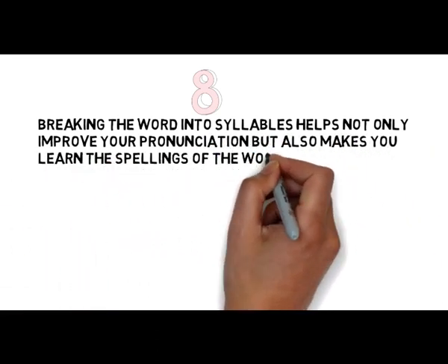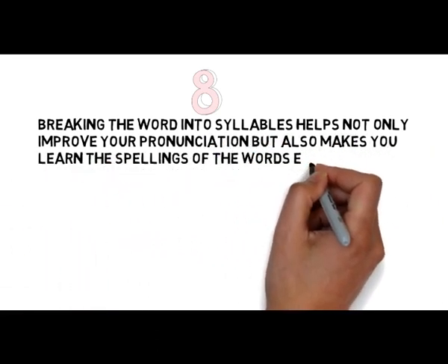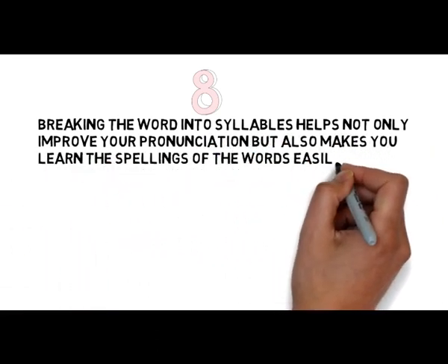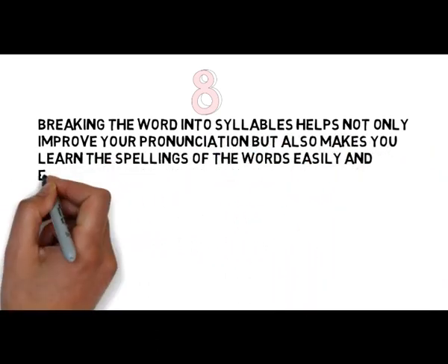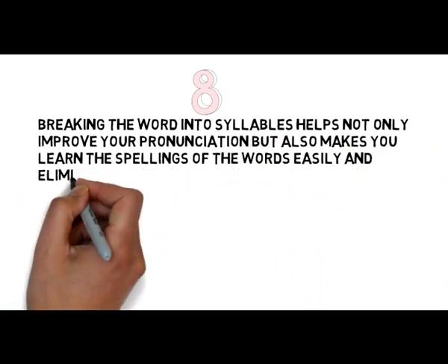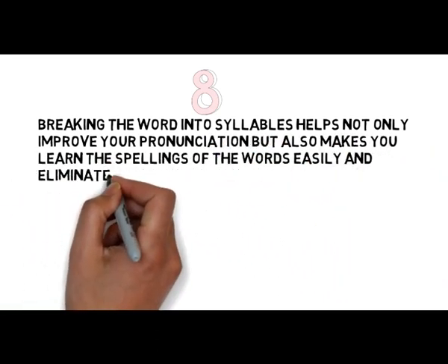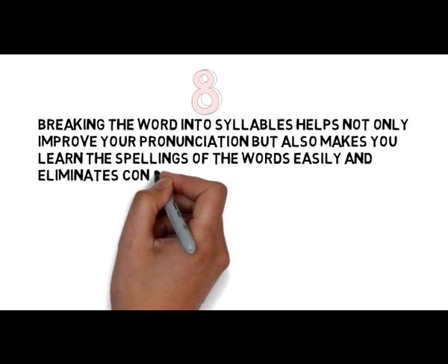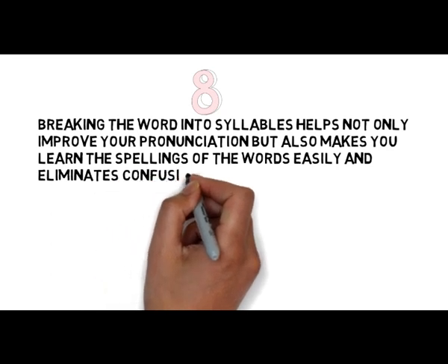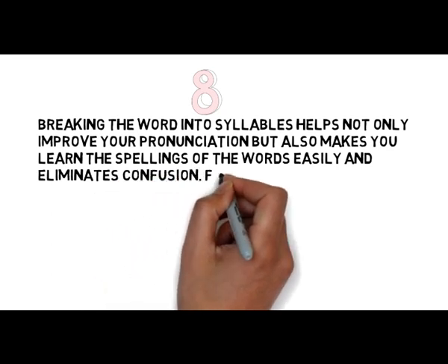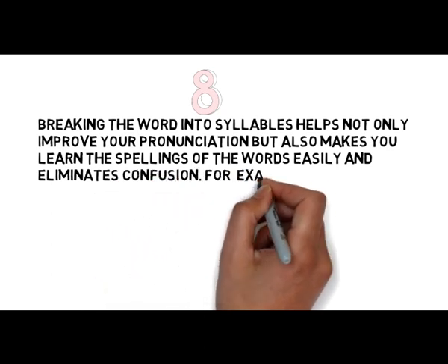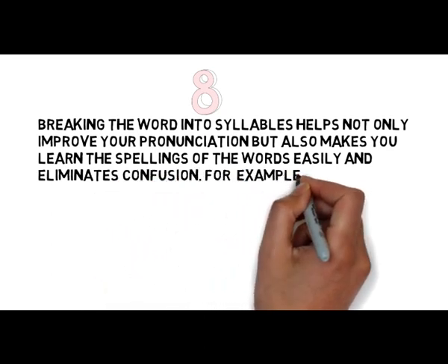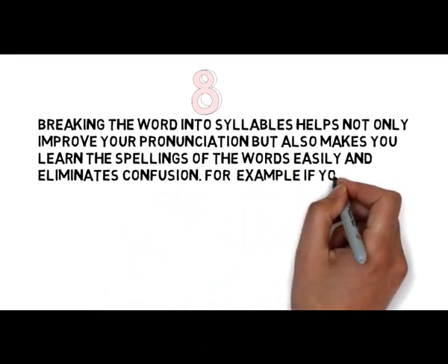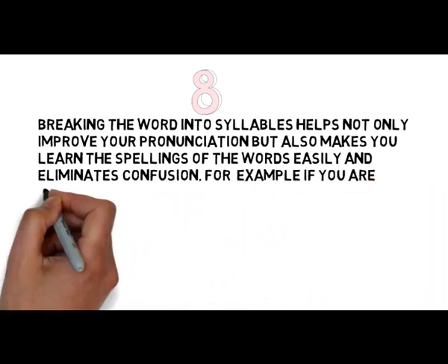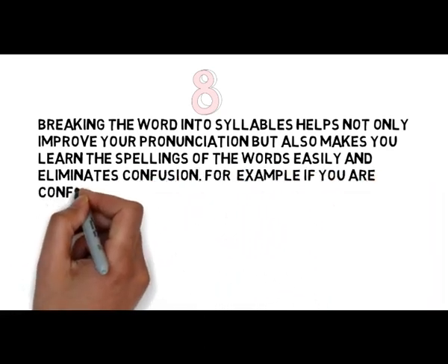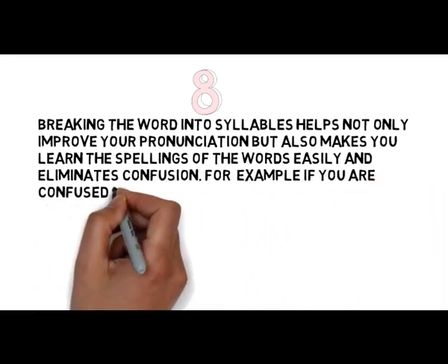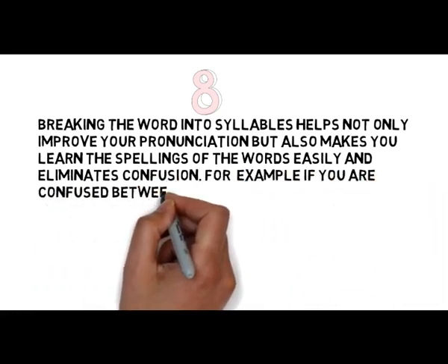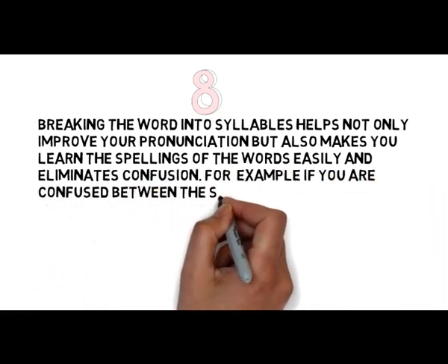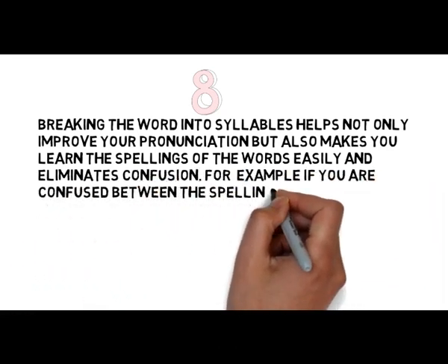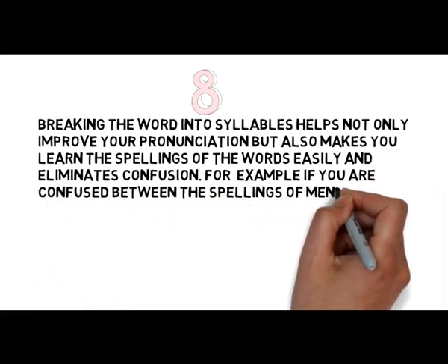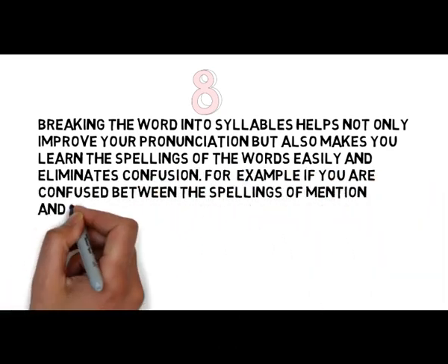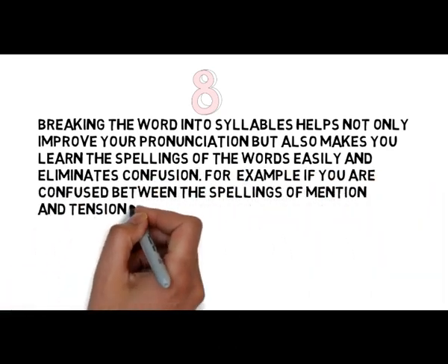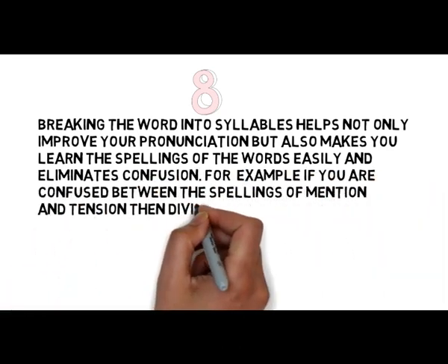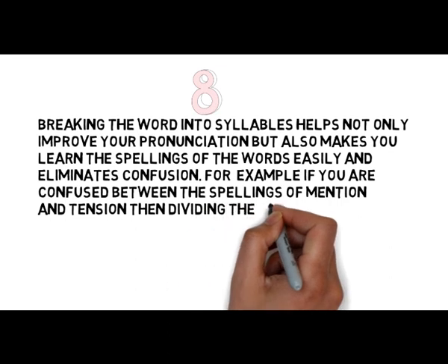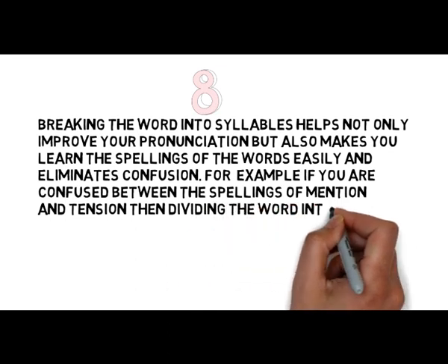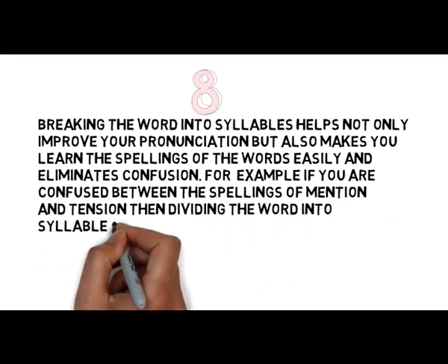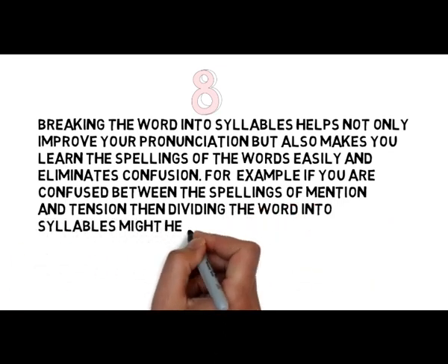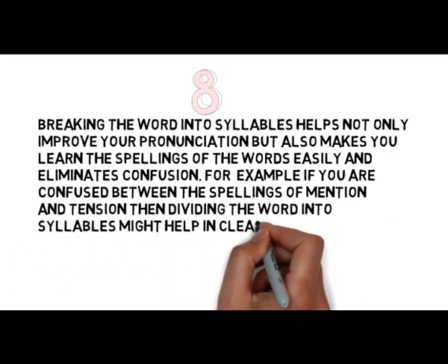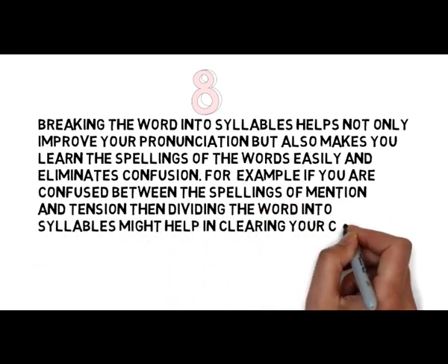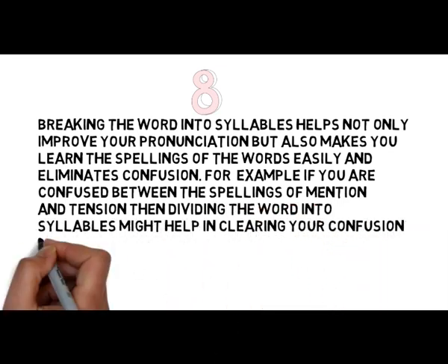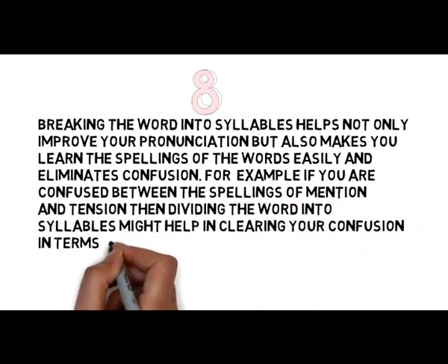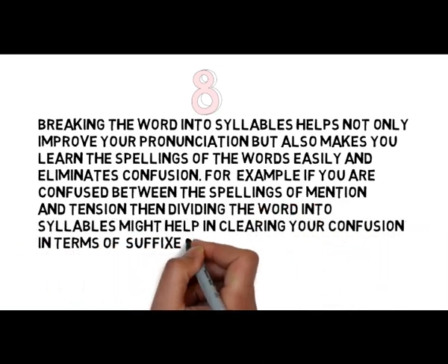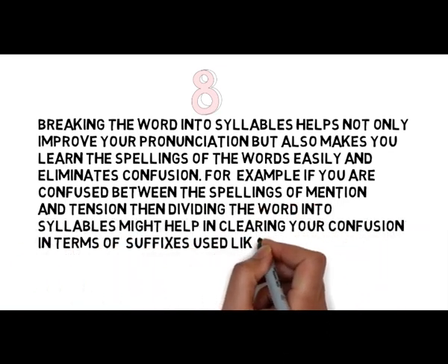For example, if you are confused between the spellings of mention and tension, then dividing the word into syllables might help in clearing your confusion, in terms of suffixes used, like -tion or -sion.